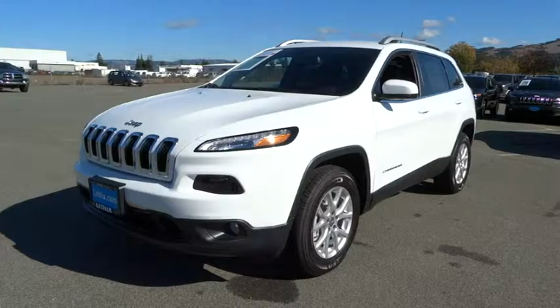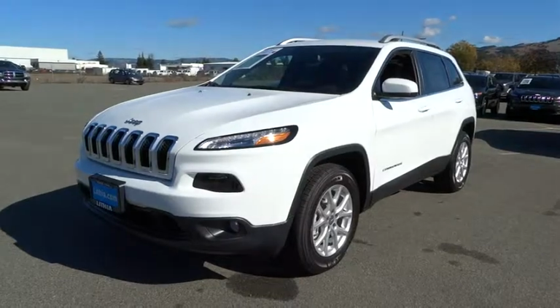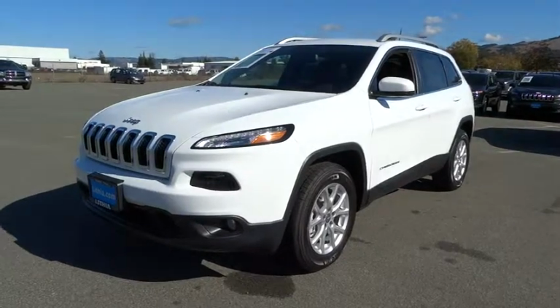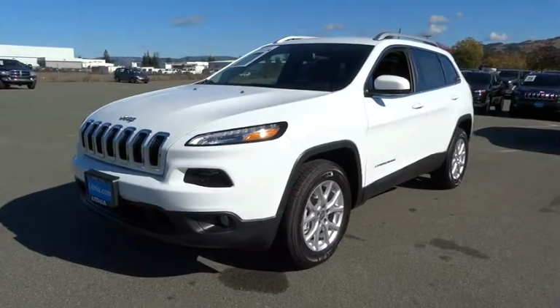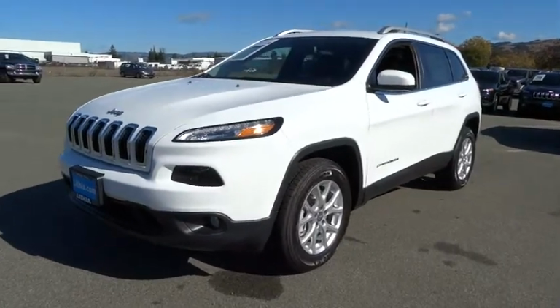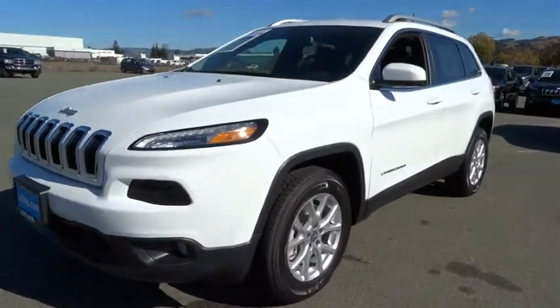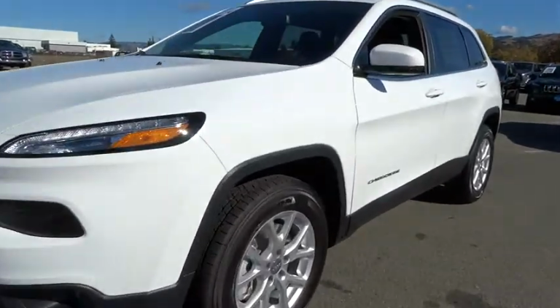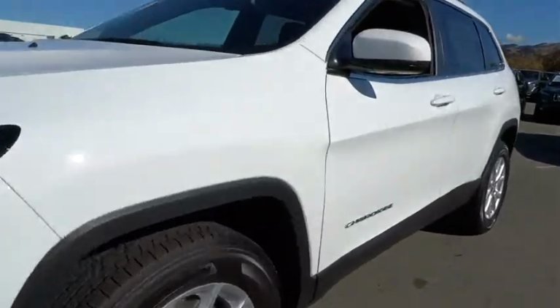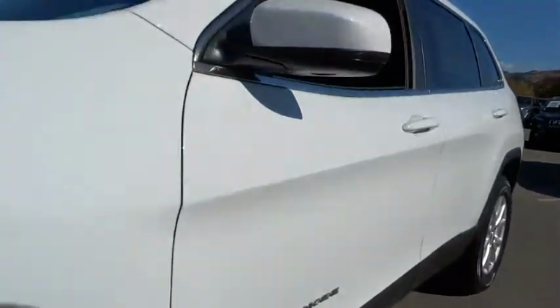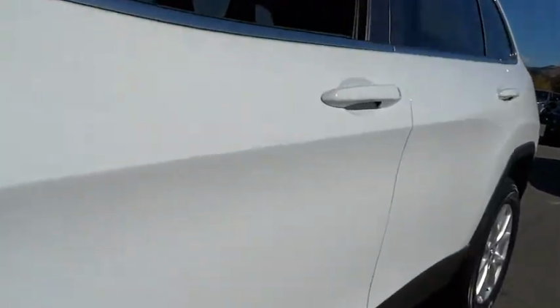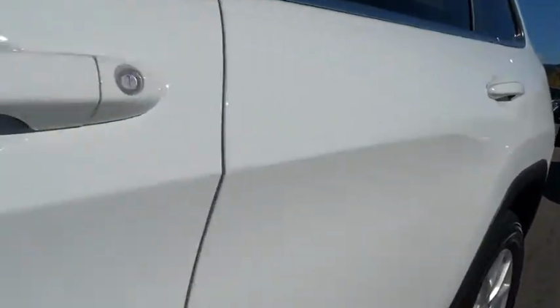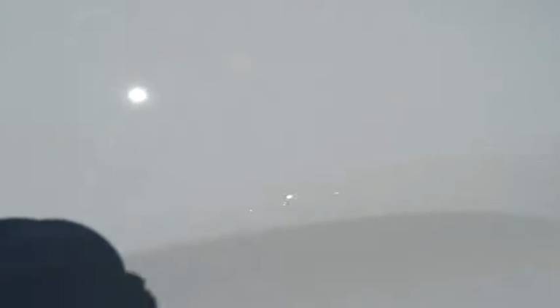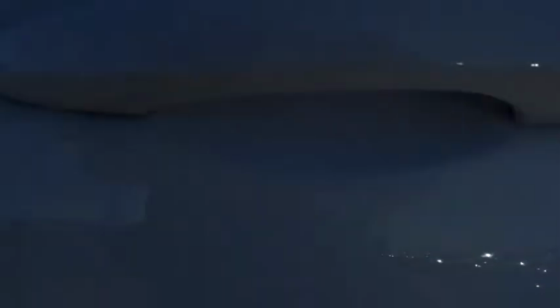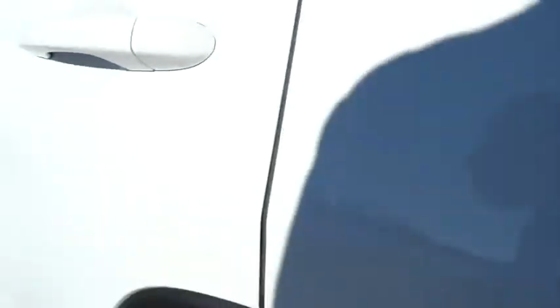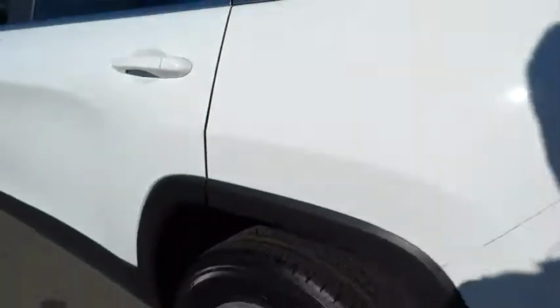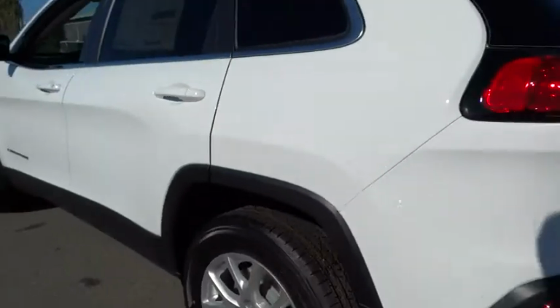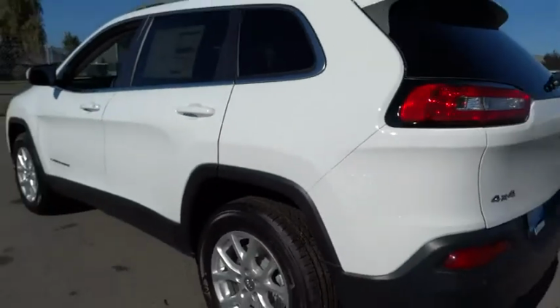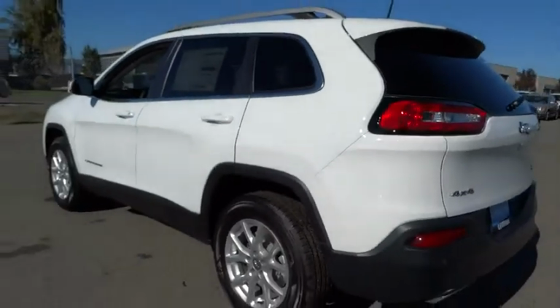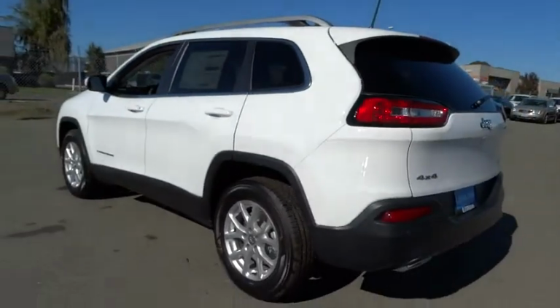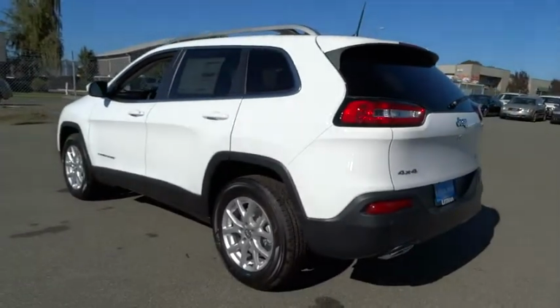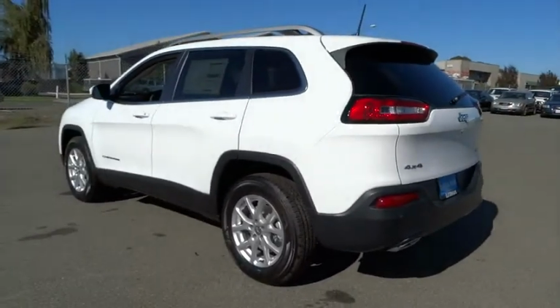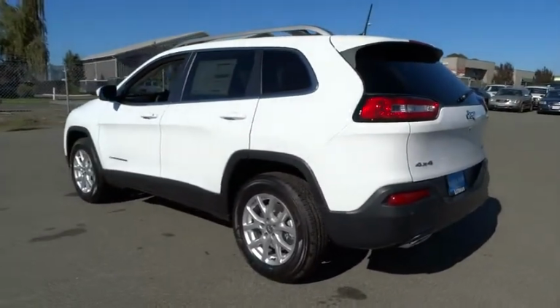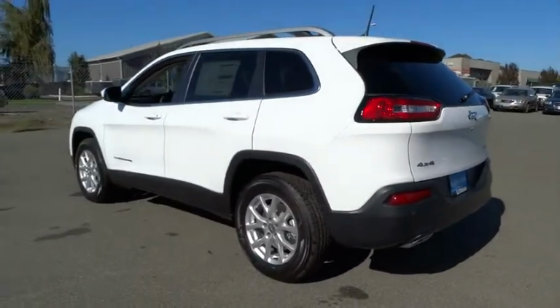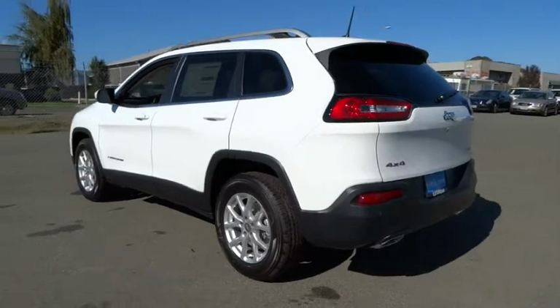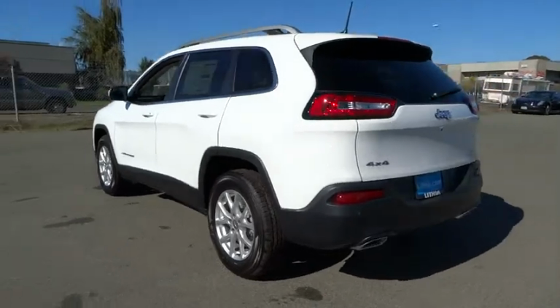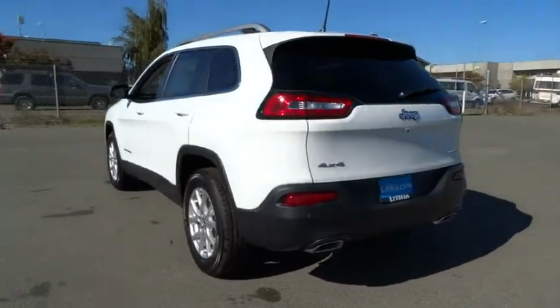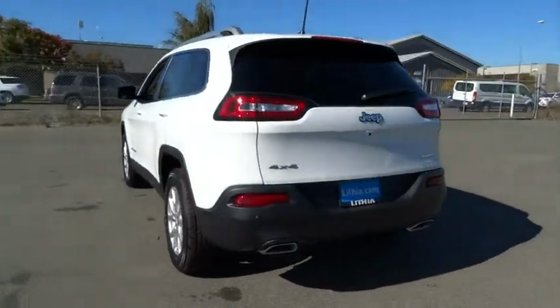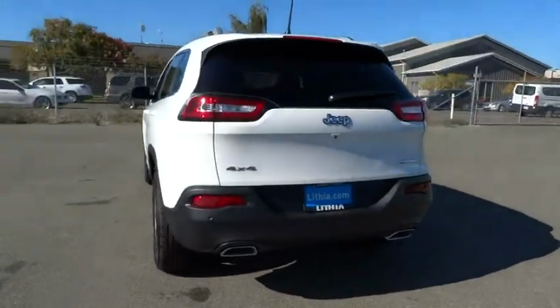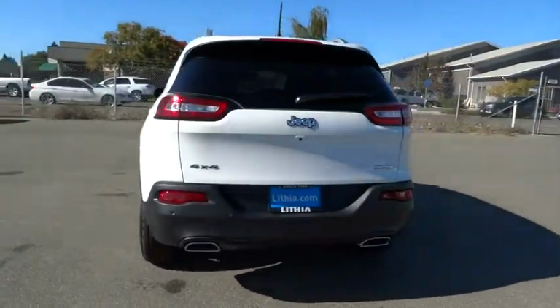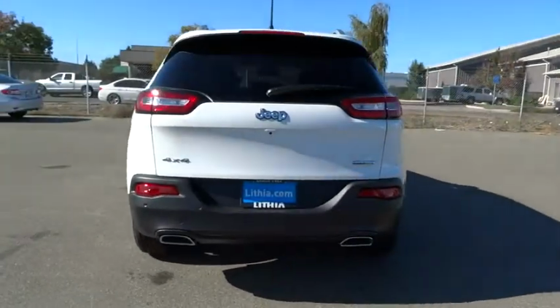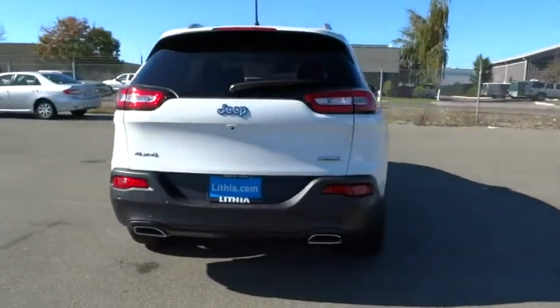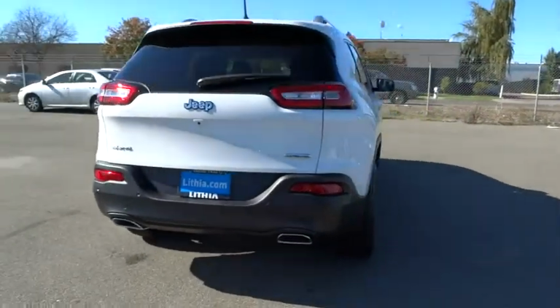2016 Cherokee. The Jeep Cherokee offers superior off-road capability. This makes the Cherokee a fine choice for families who venture off-road or vacation in the mountains or other remote areas. Here are some of this vehicle's great options.